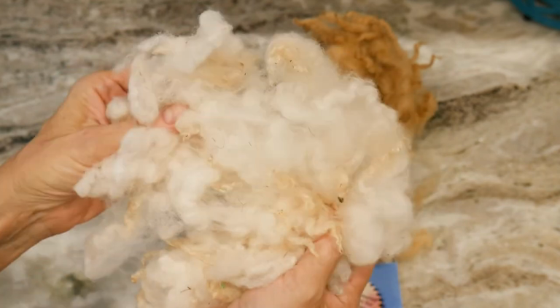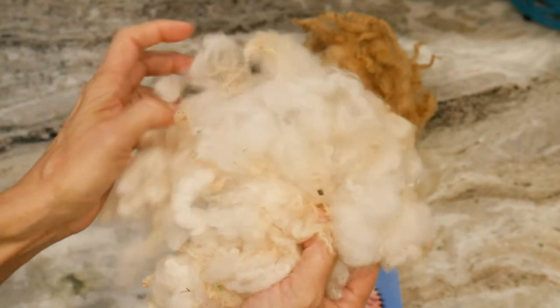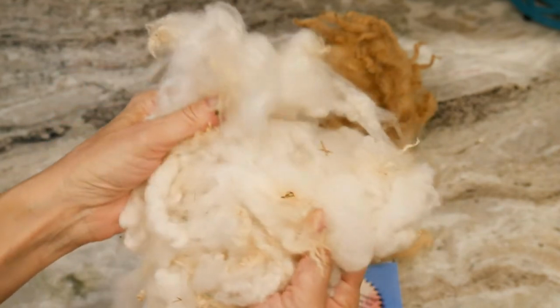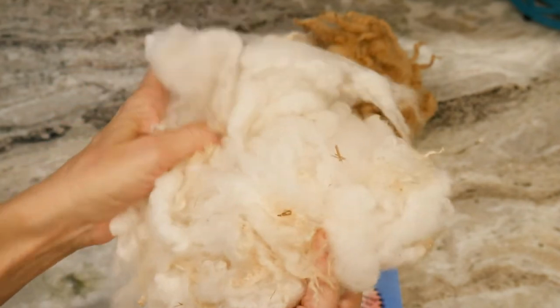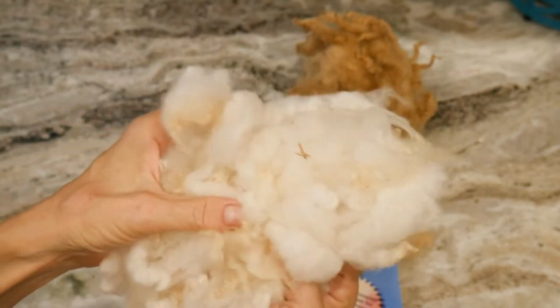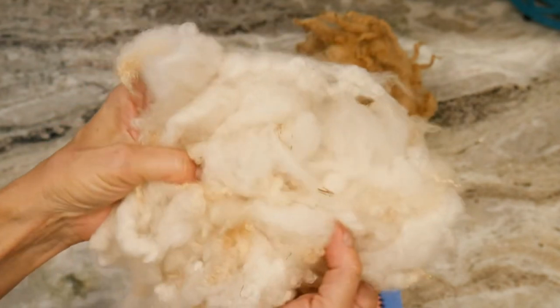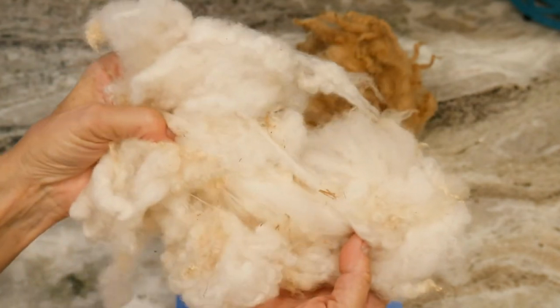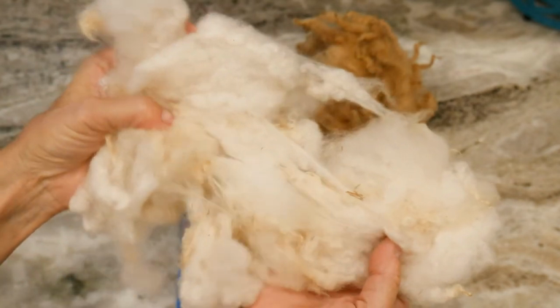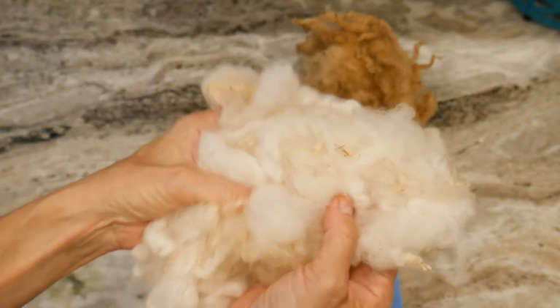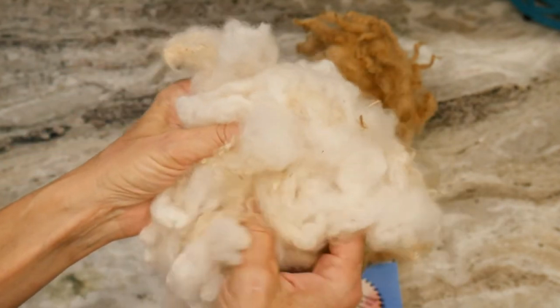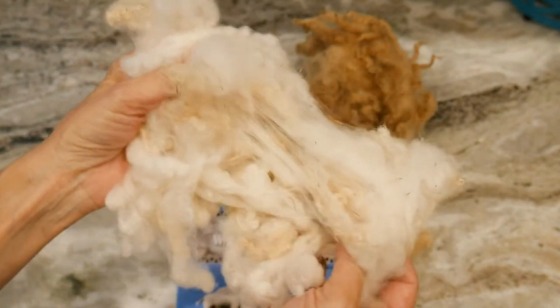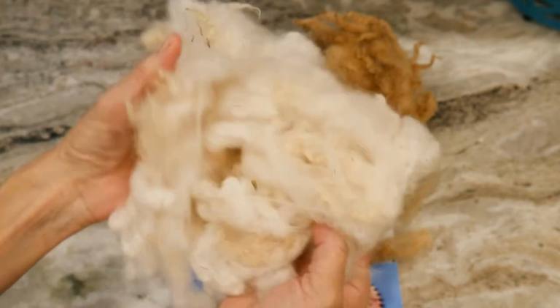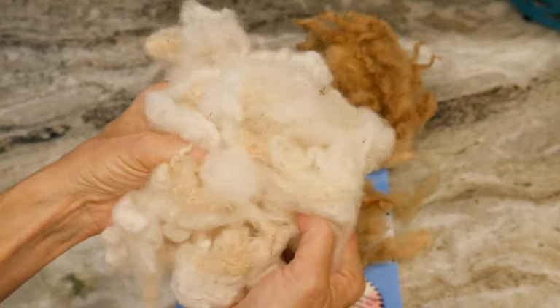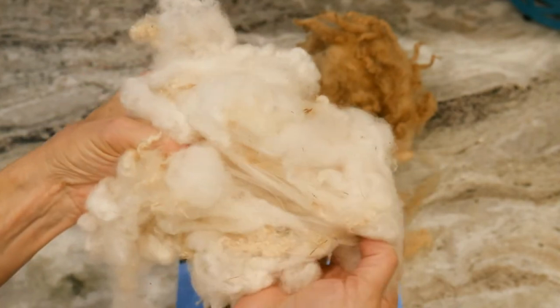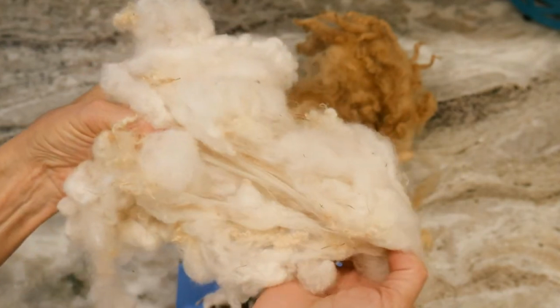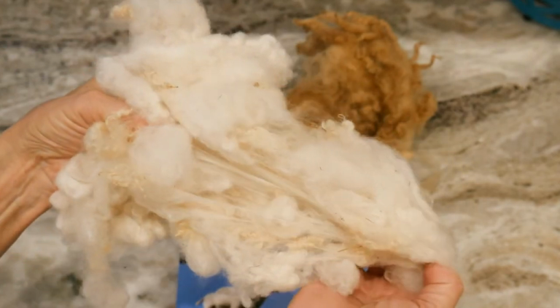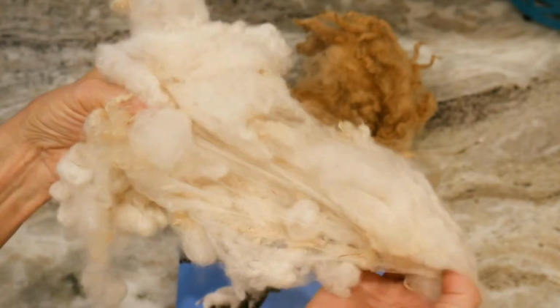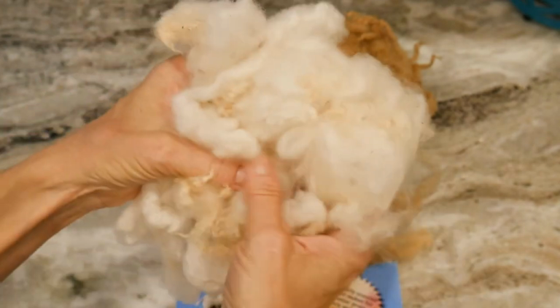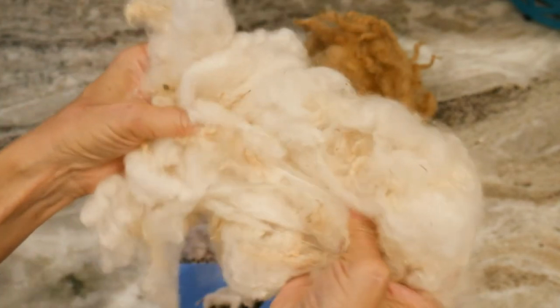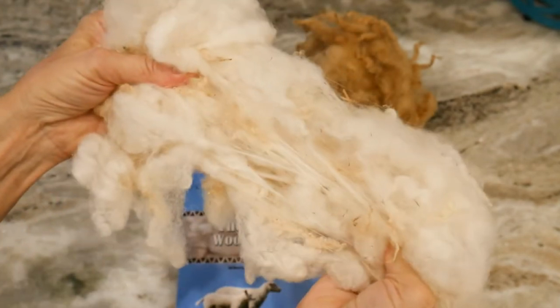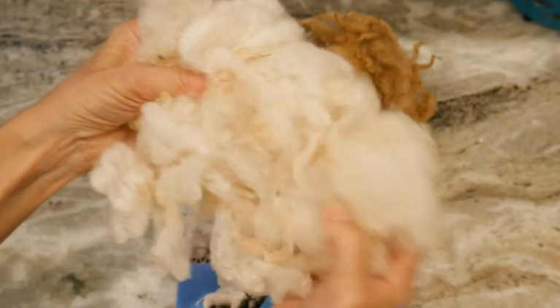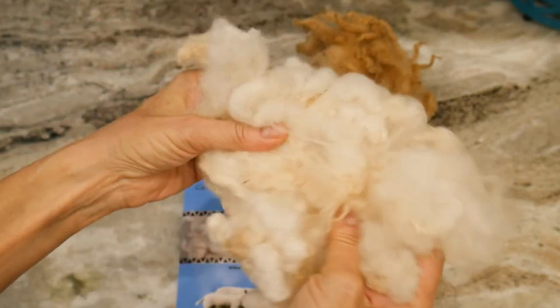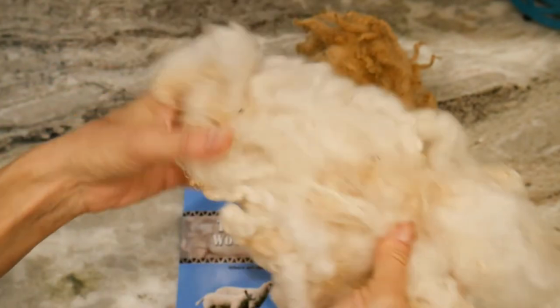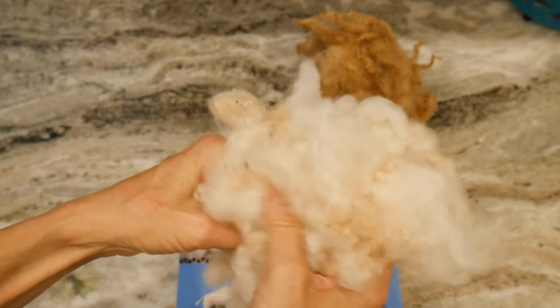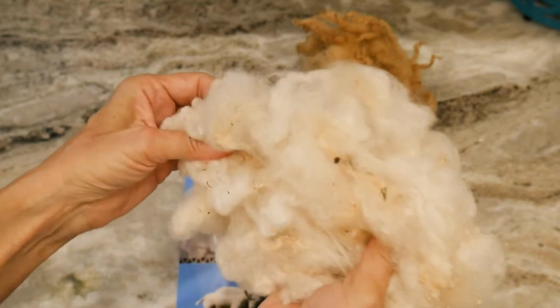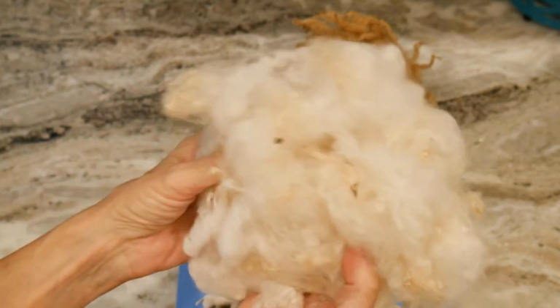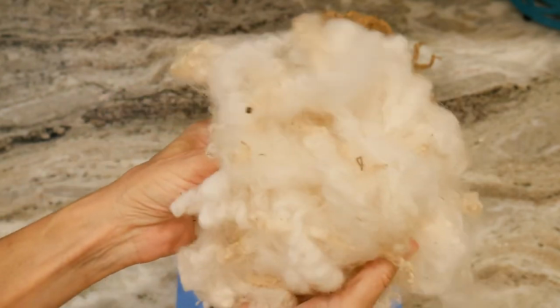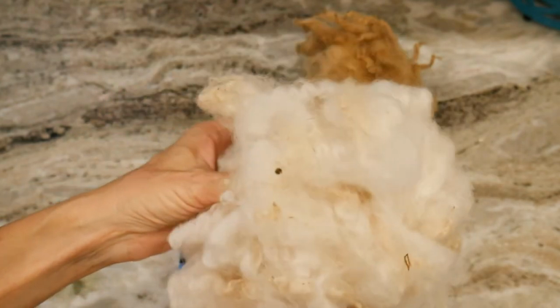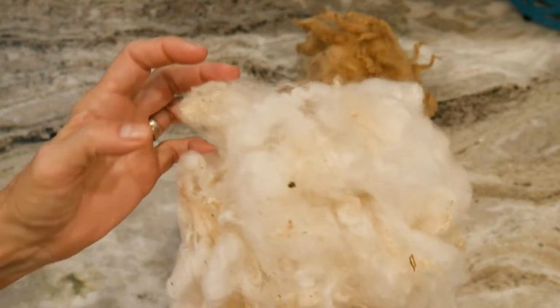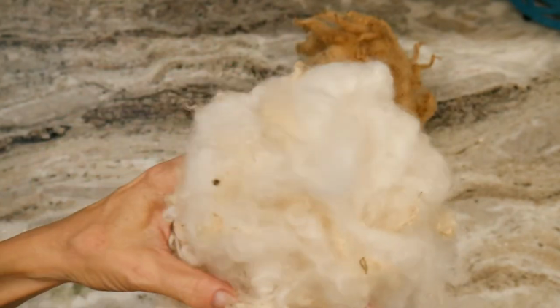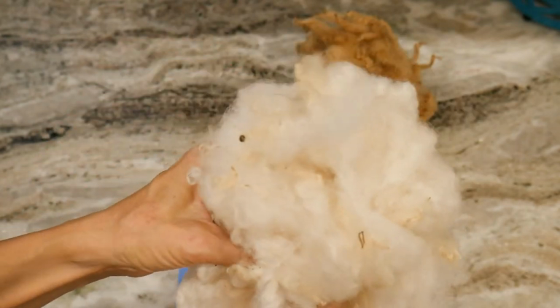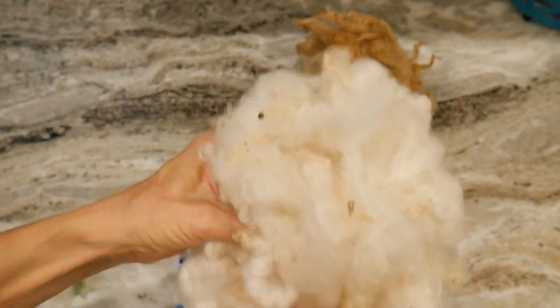There is a little VM, but in my class 'How to Get Vegetable Matter Out of Fiber' we go through all that. I will comb some of this and card some of this and show you how this turns out, and maybe even spin a little.